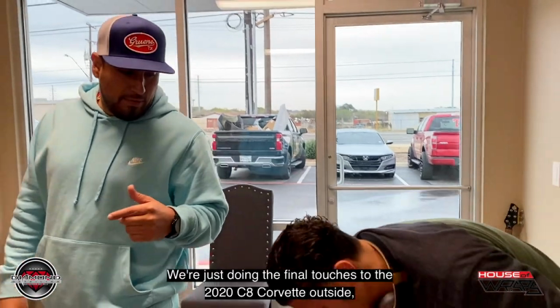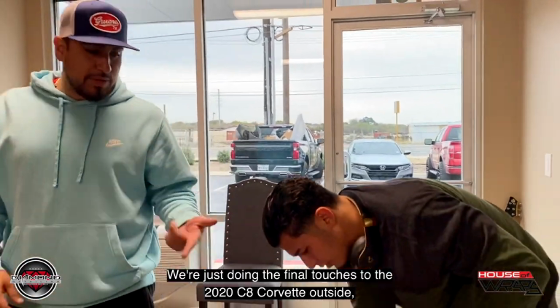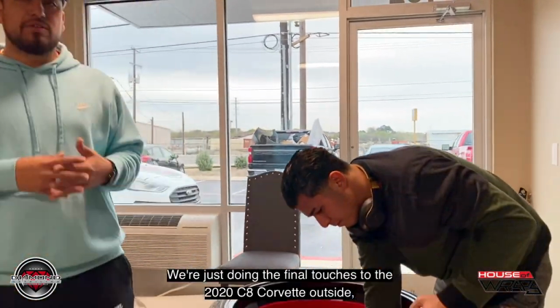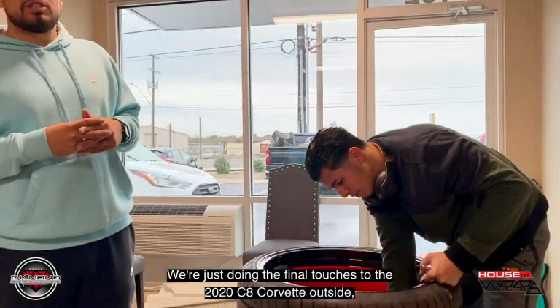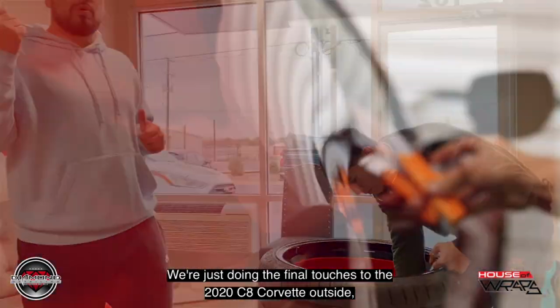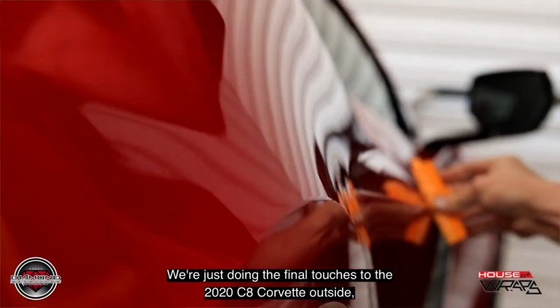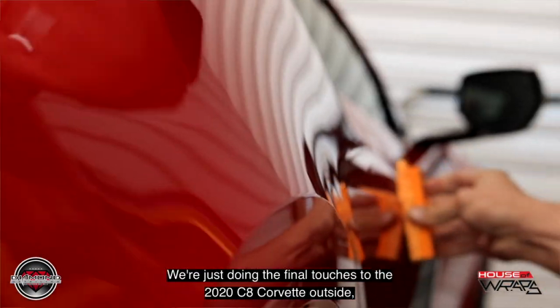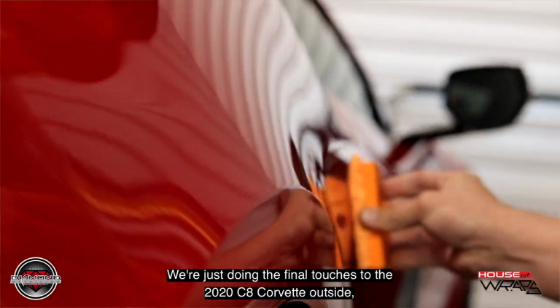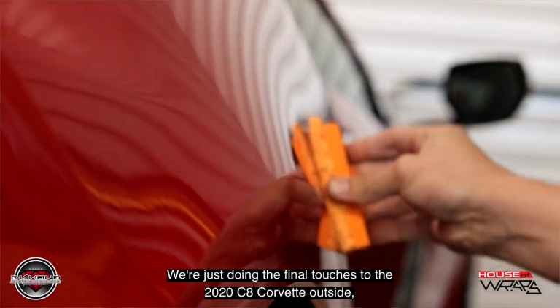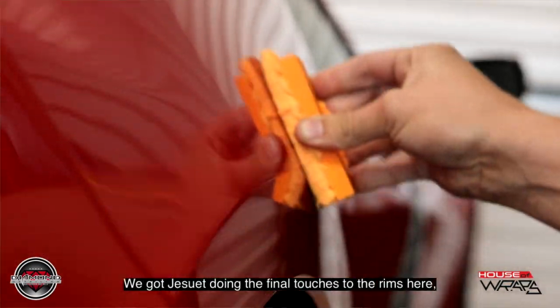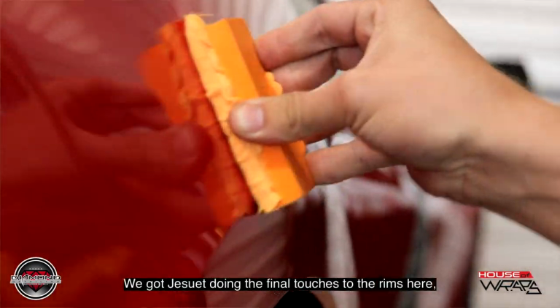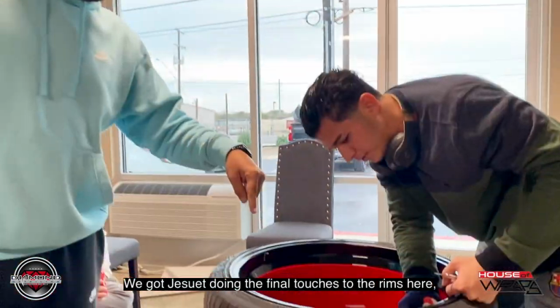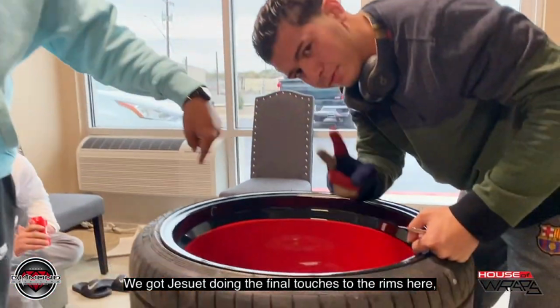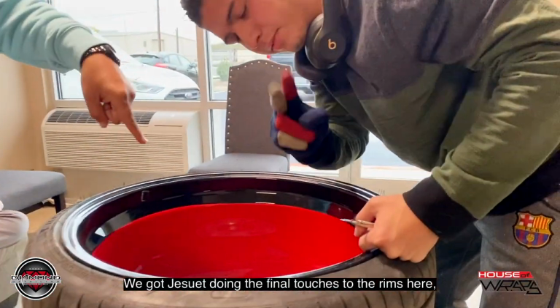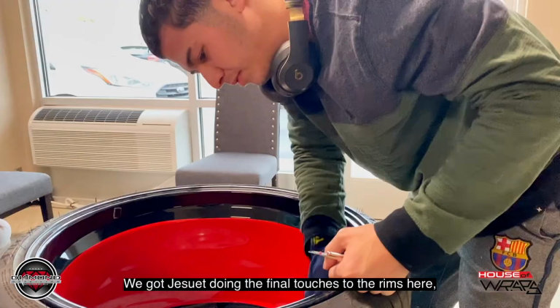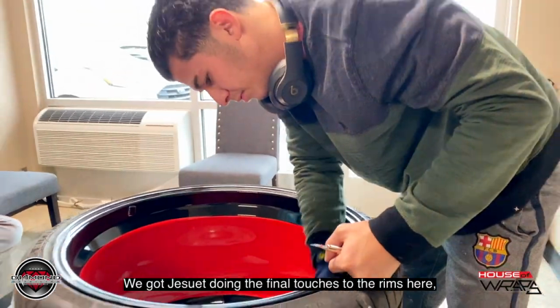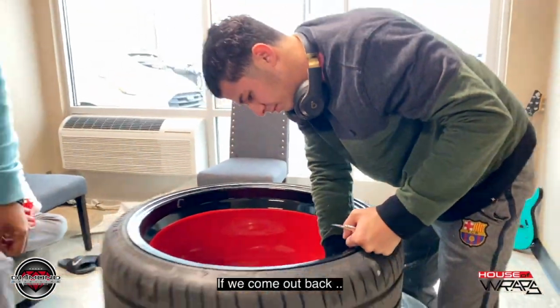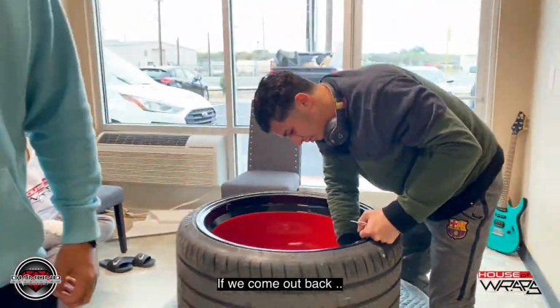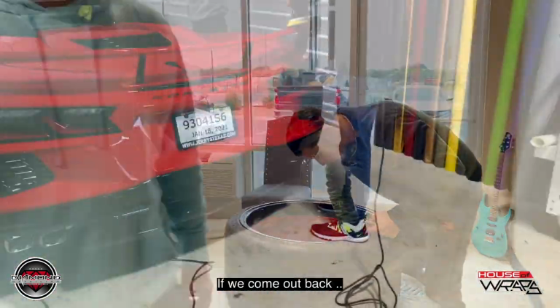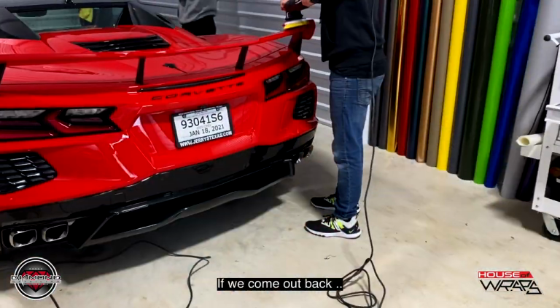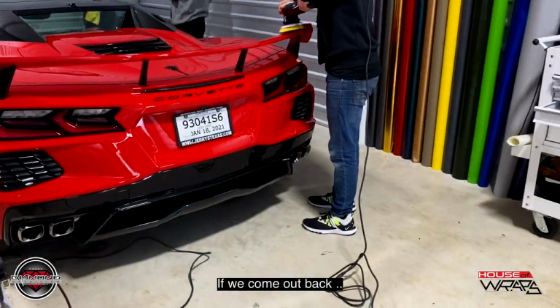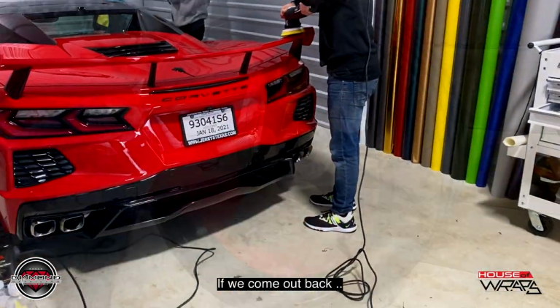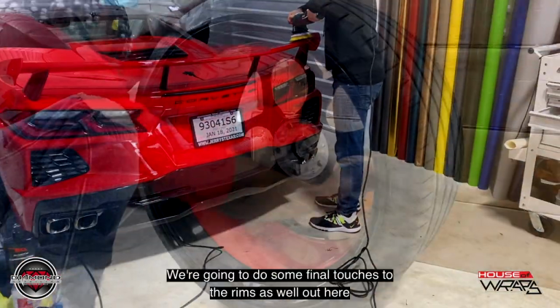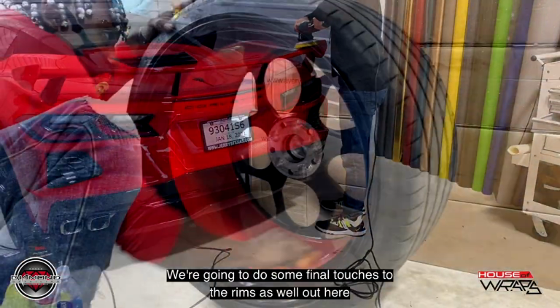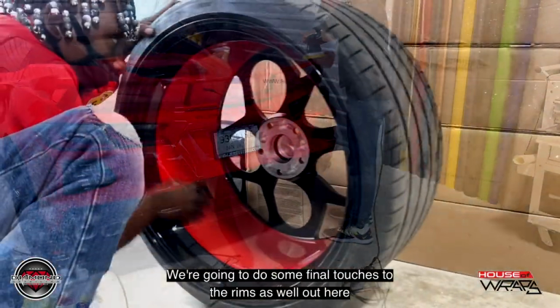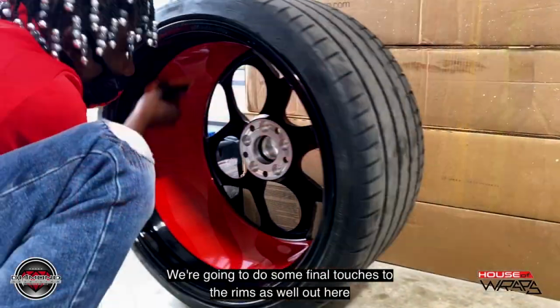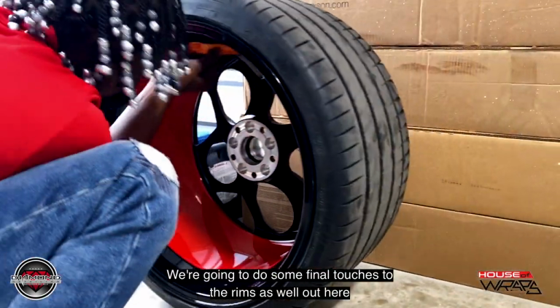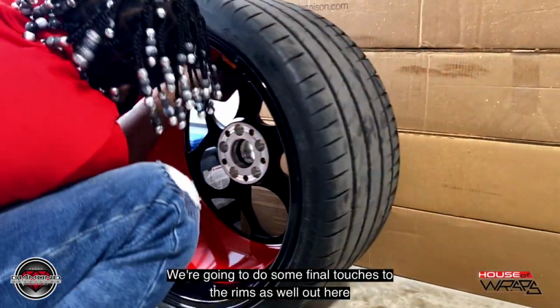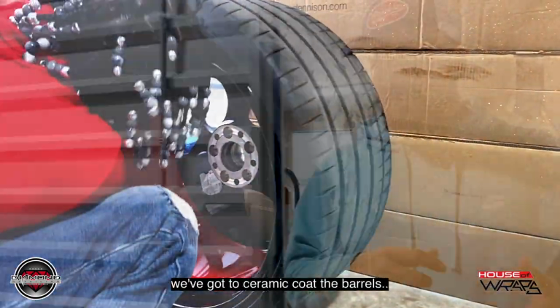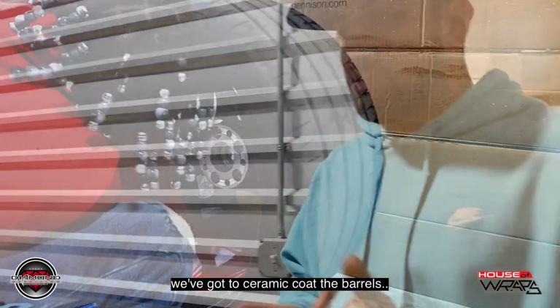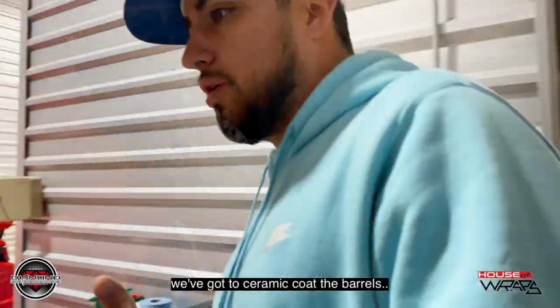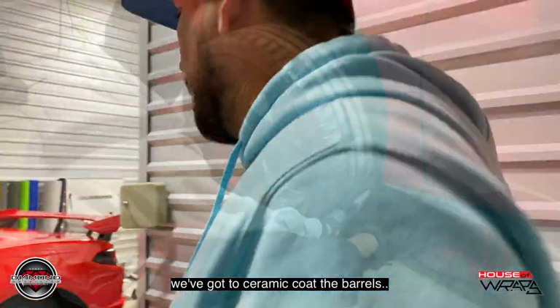We're just doing the final touches to the 2020 C8 Corvette on site. We've got Jesuit doing the final touches to the rims here. We come out back — we're going to do some final touches to the rims as well out here. We've got to ceramic coat the barrels.